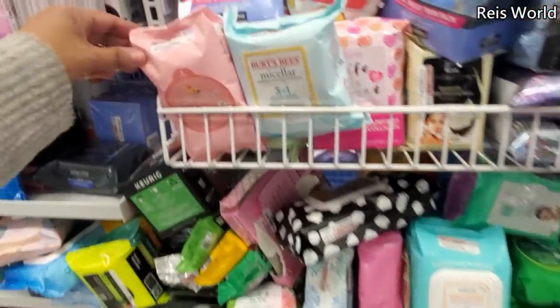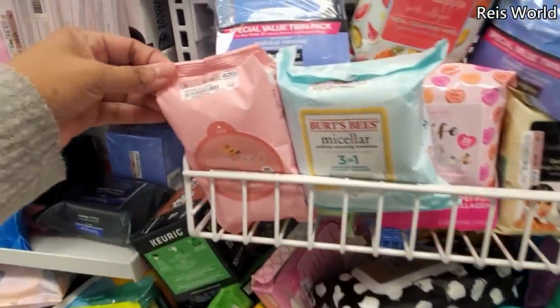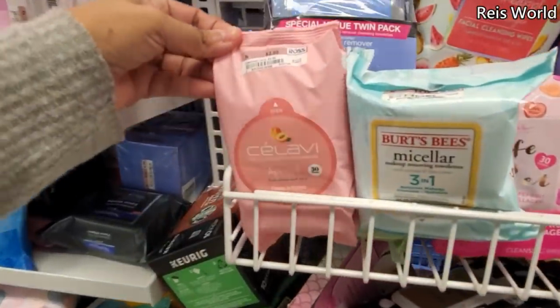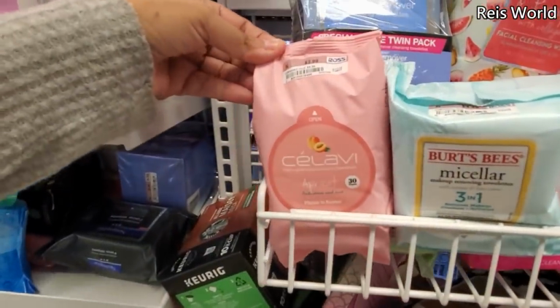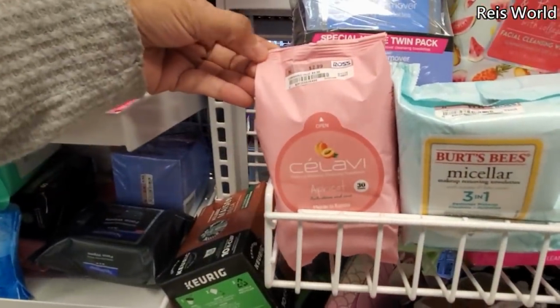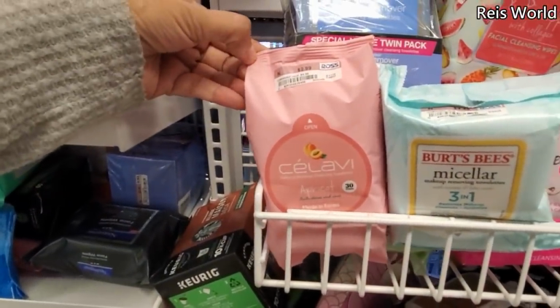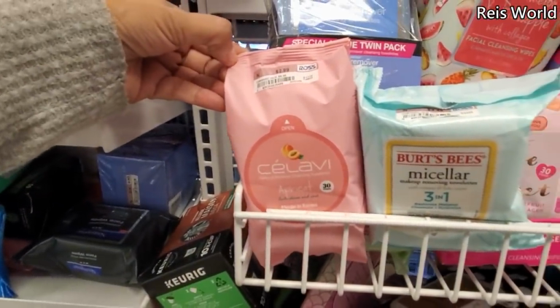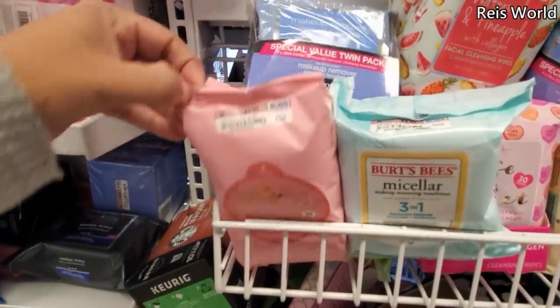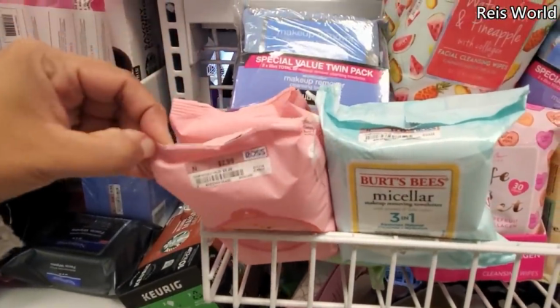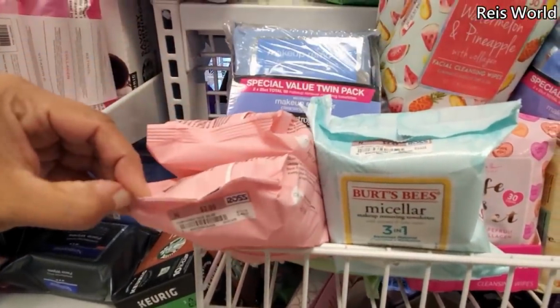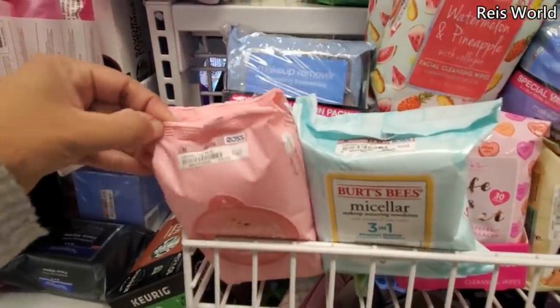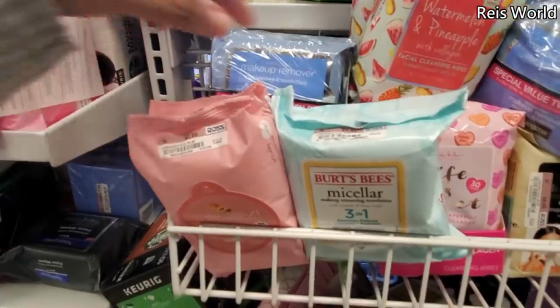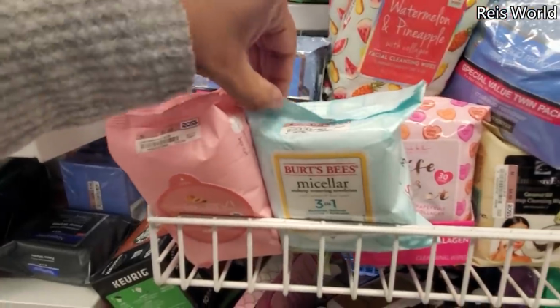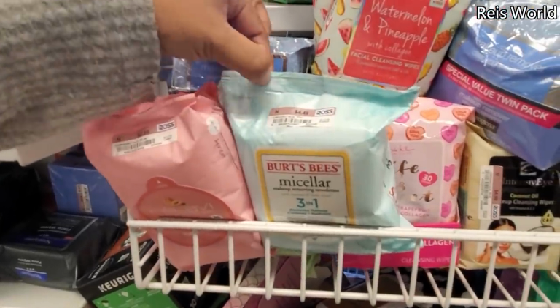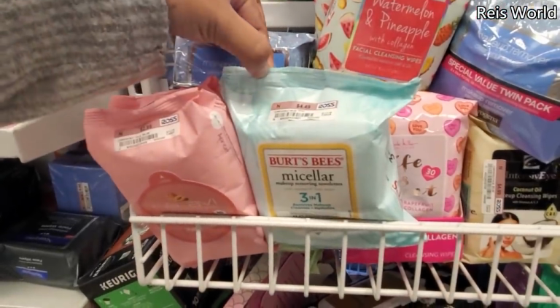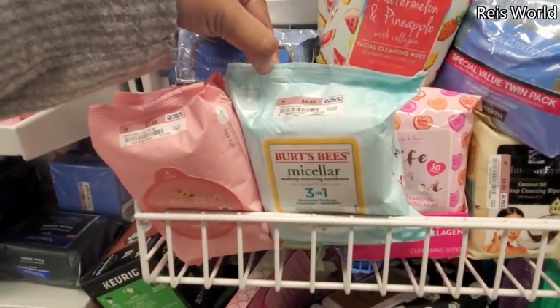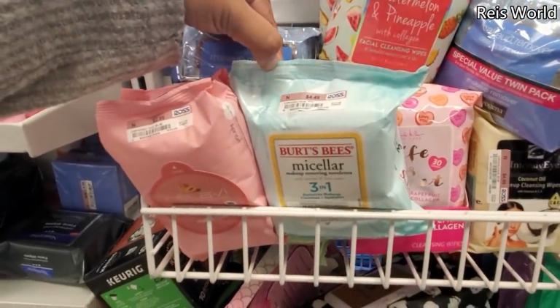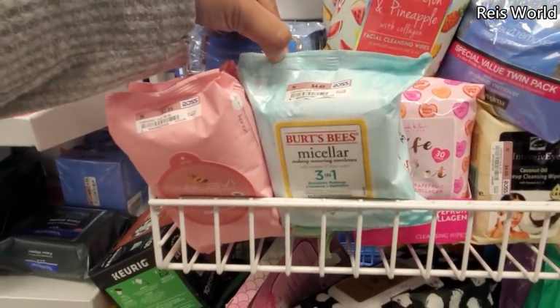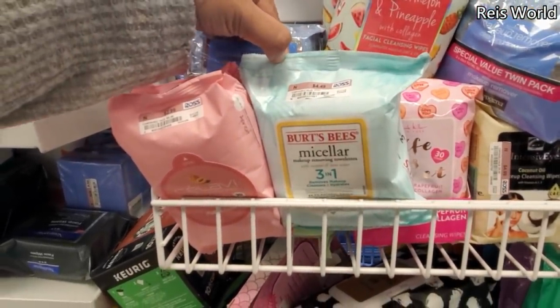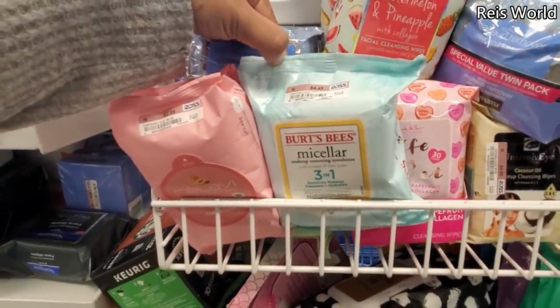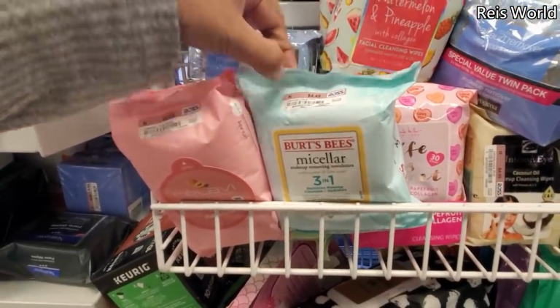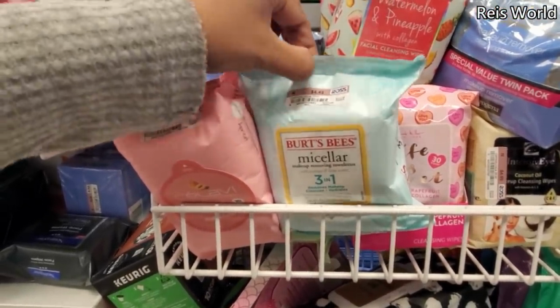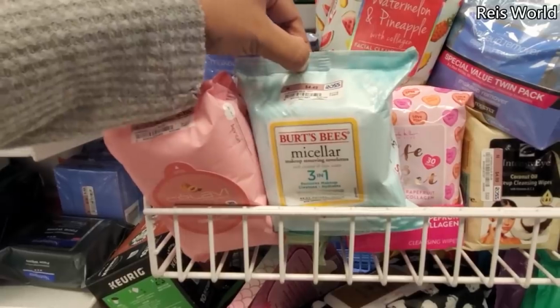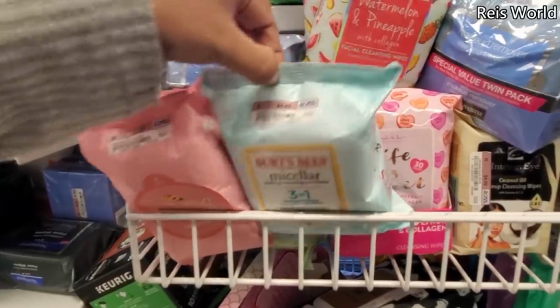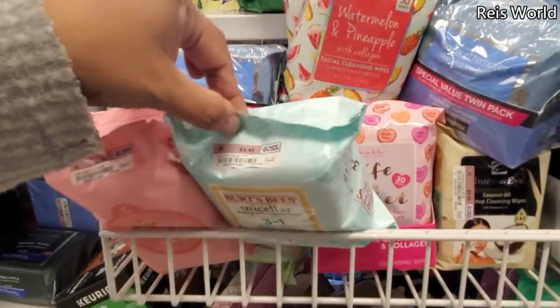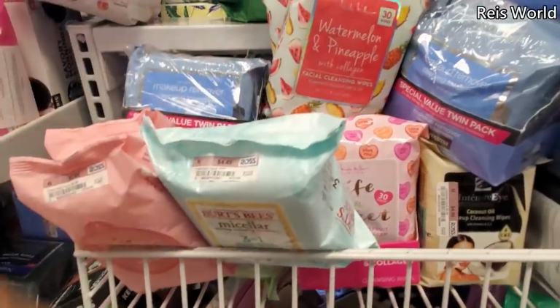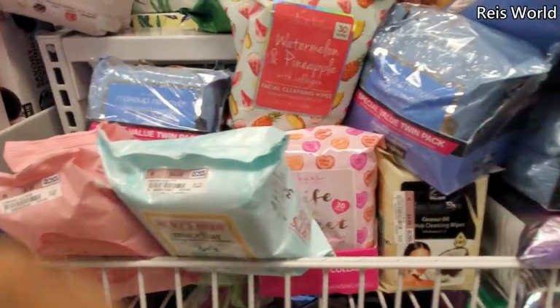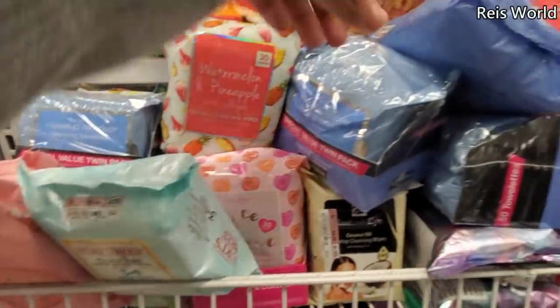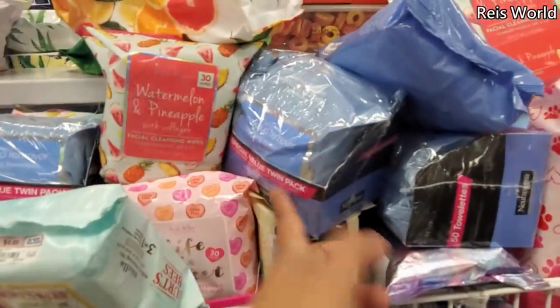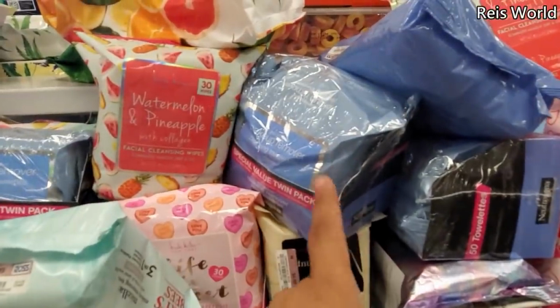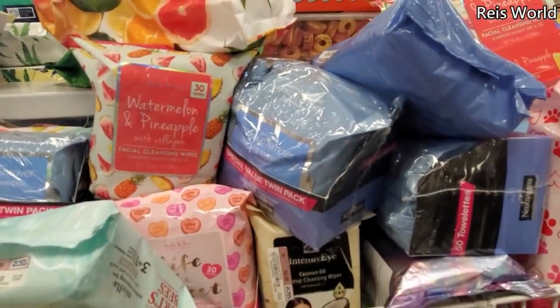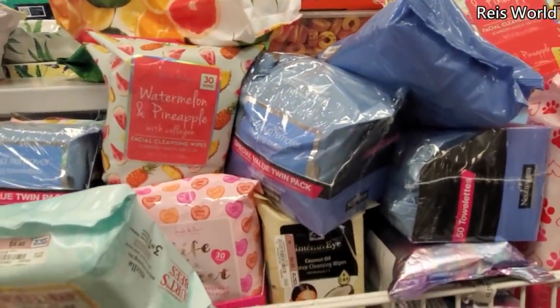We have apricot wipes at $2.99, made in Korea, and you do get two. There's a $4.50 three-in-one that removes makeup and hydrates — and with this one you're going to get a two-pack.